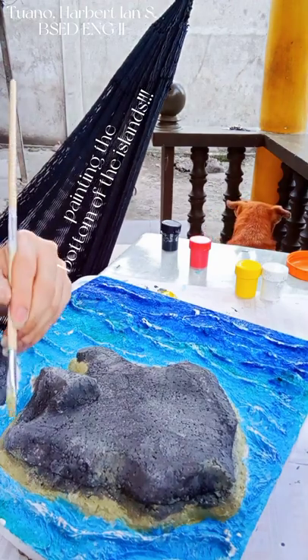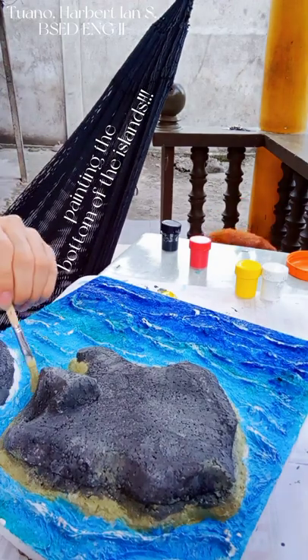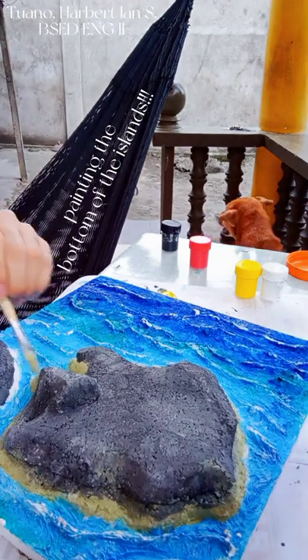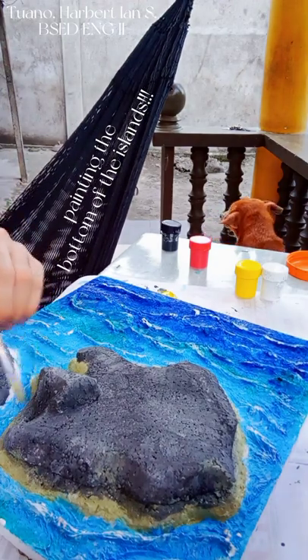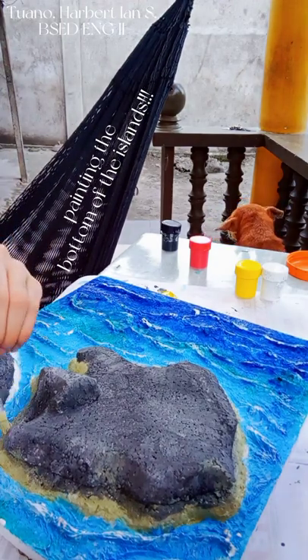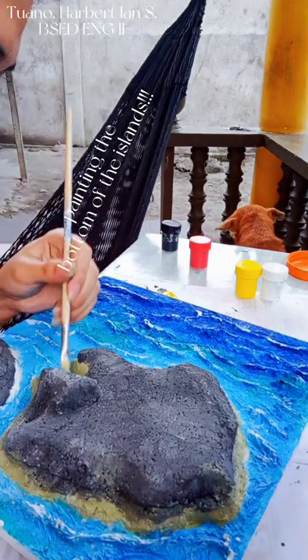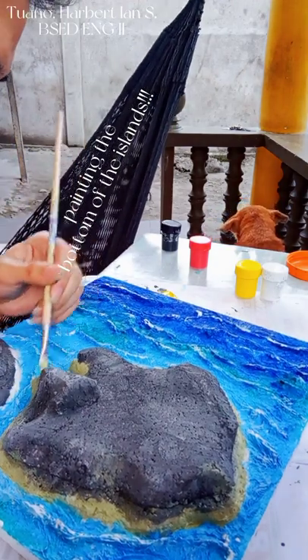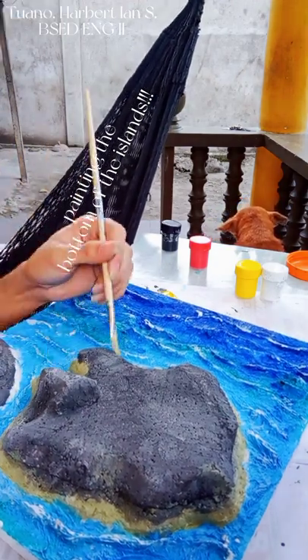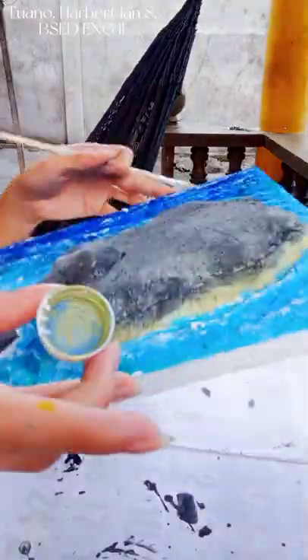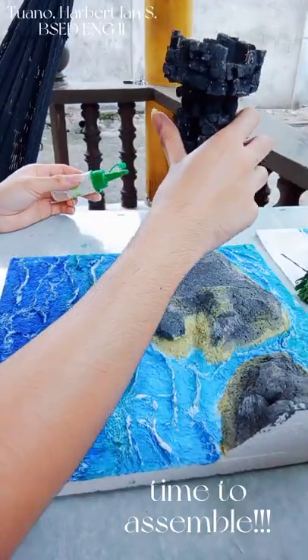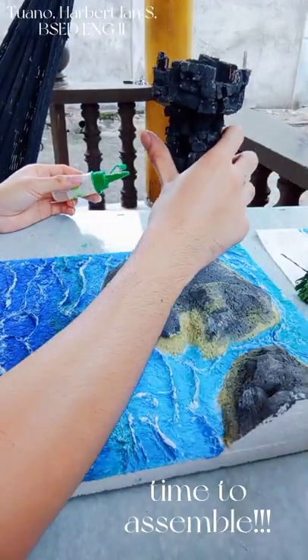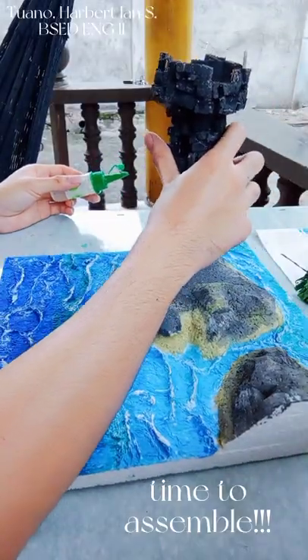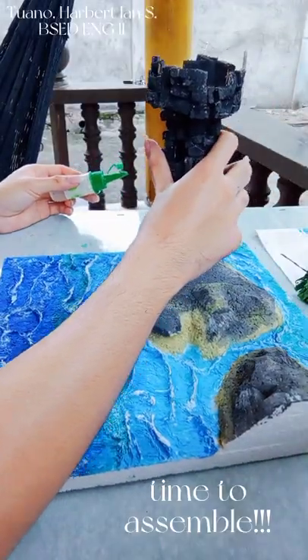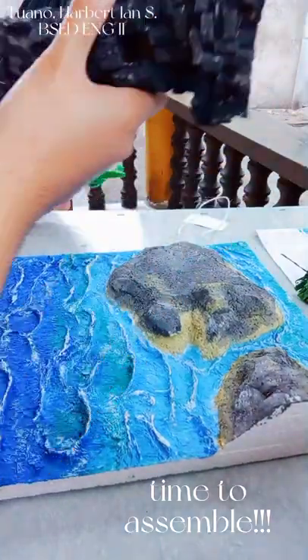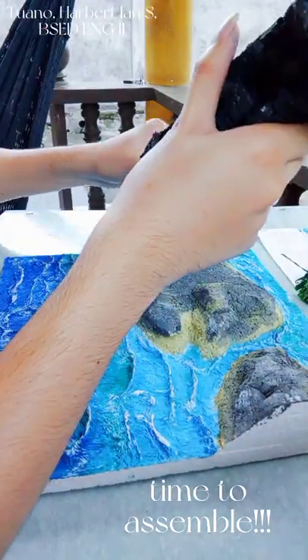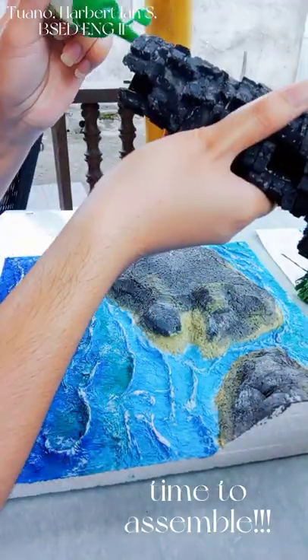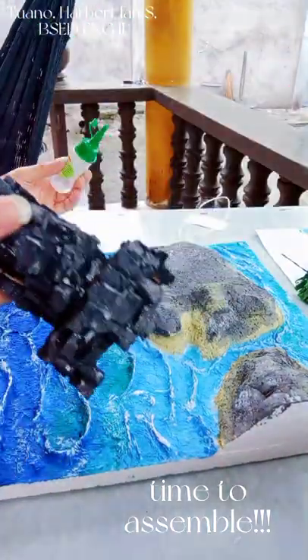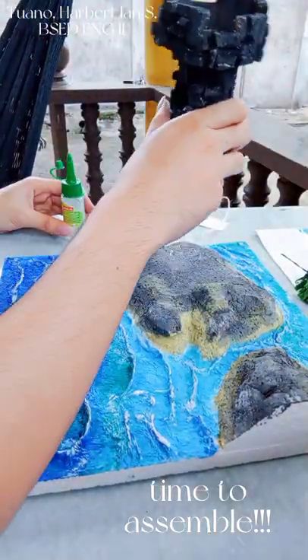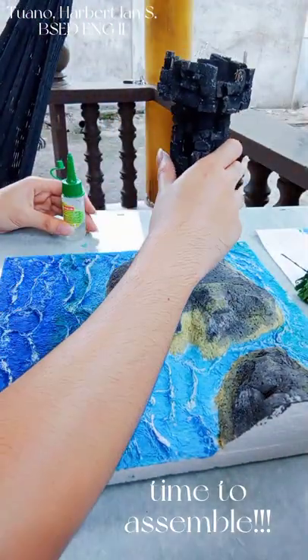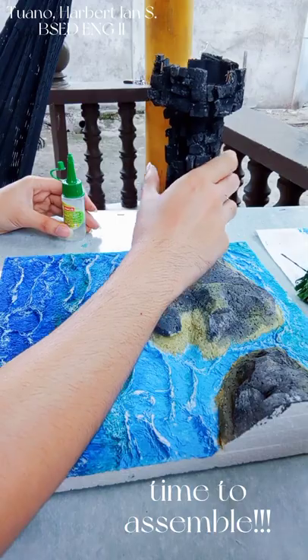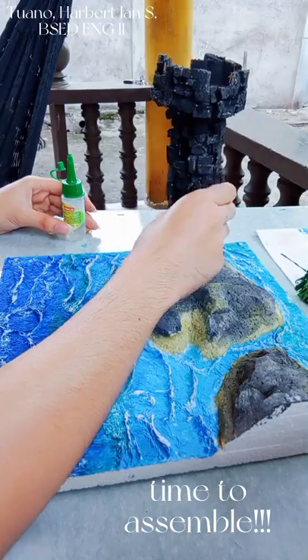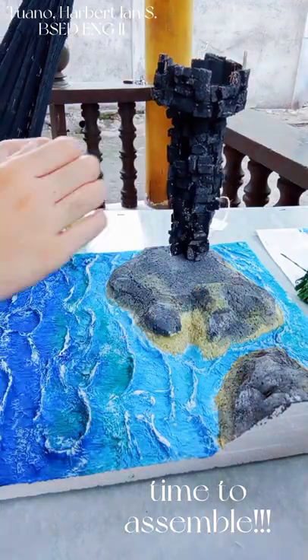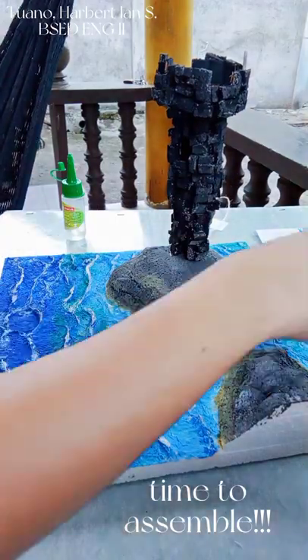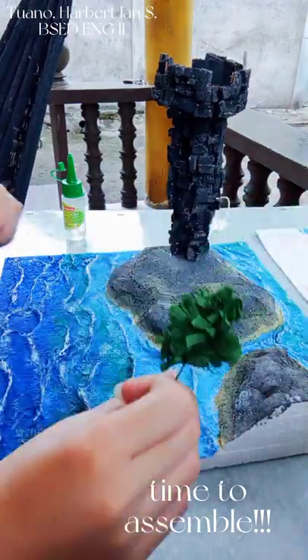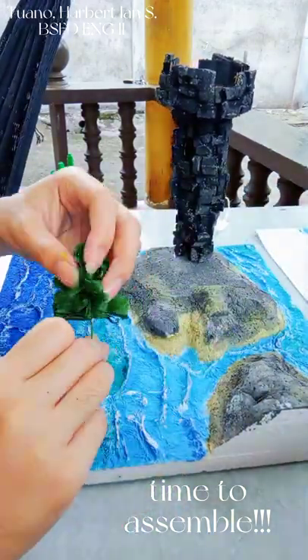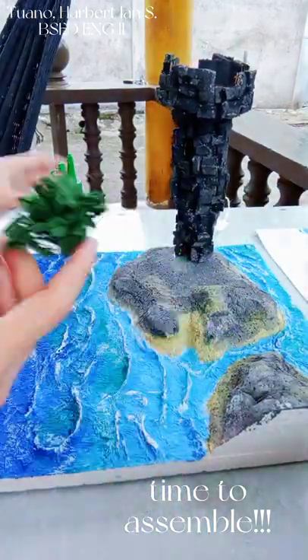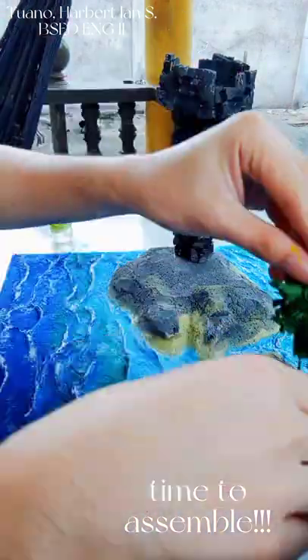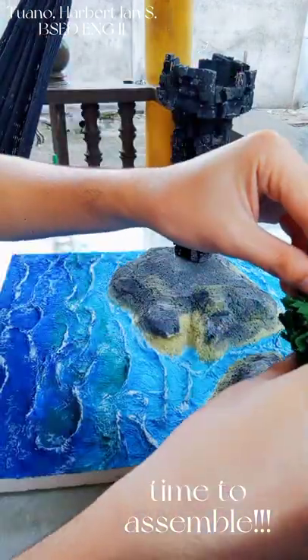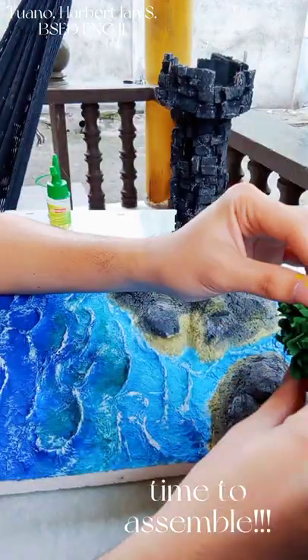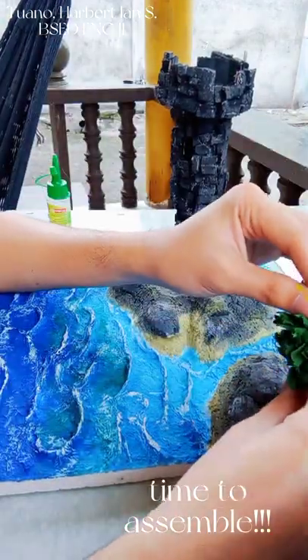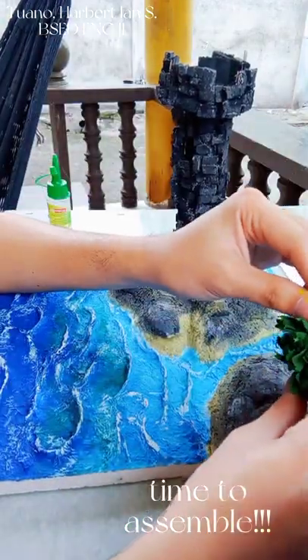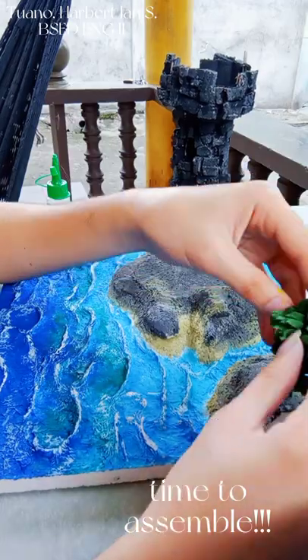So the last step is assembling. As you can see here, I'm starting off with the tower. Later on, you will see me putting on the trees, followed by the feathers and then the labels.